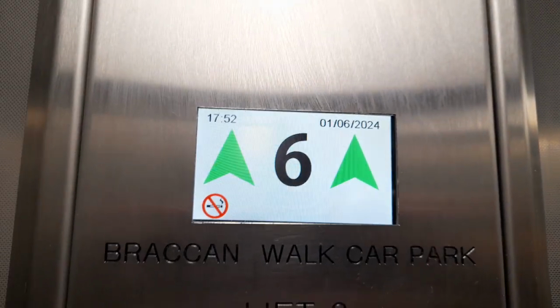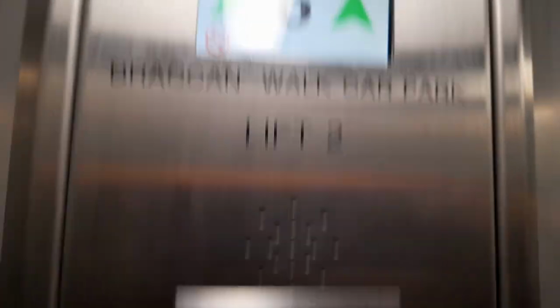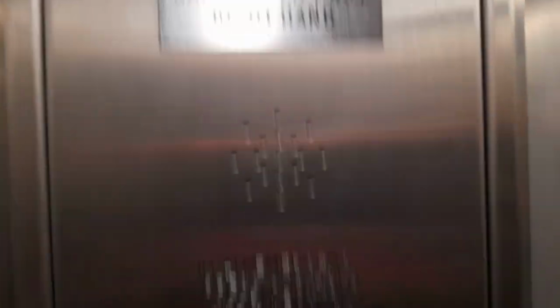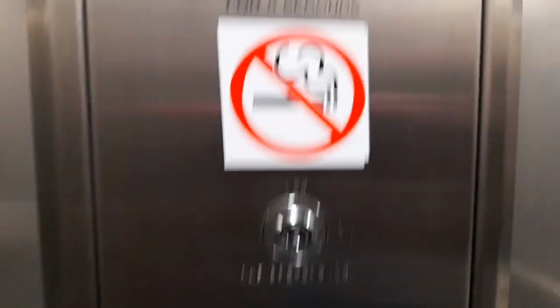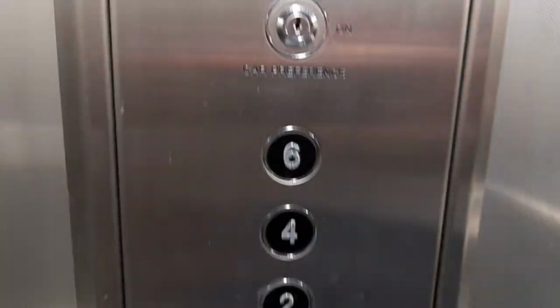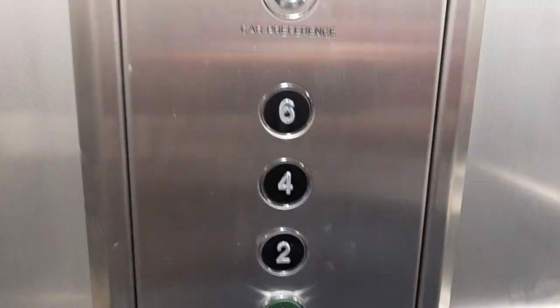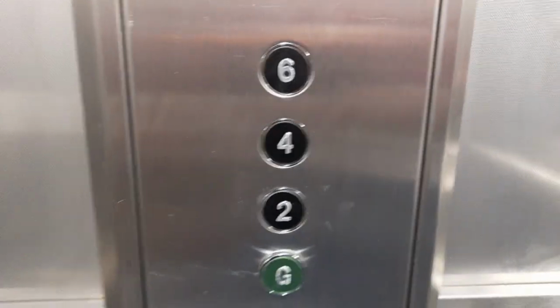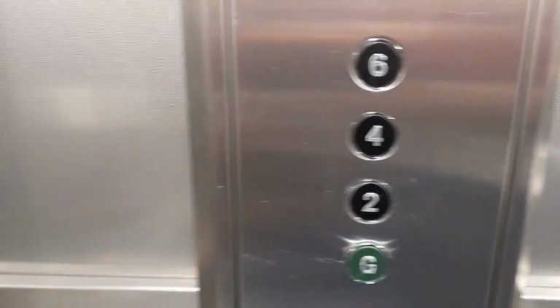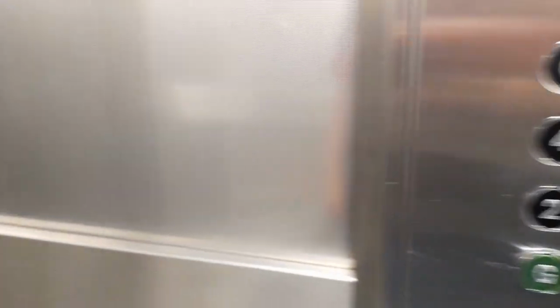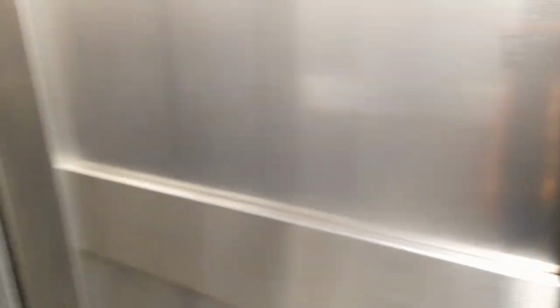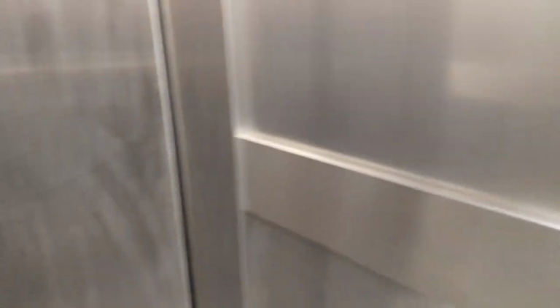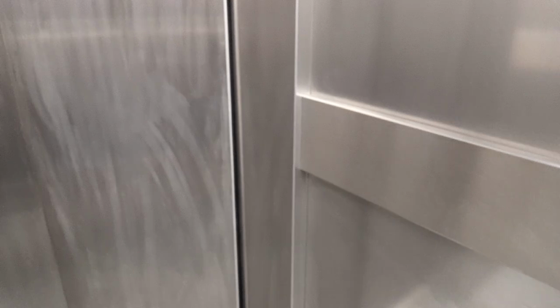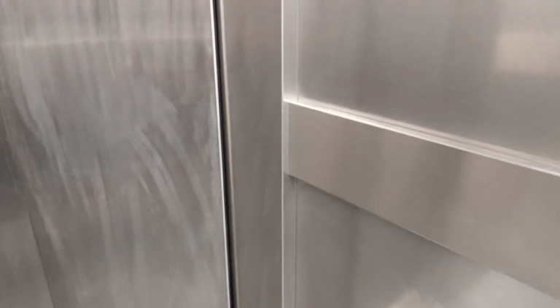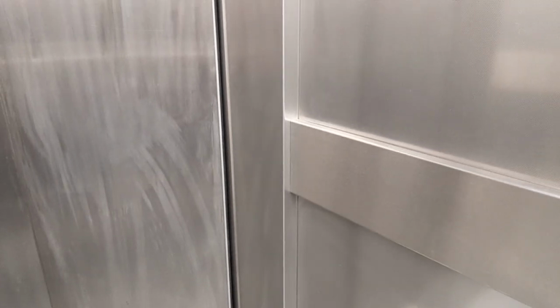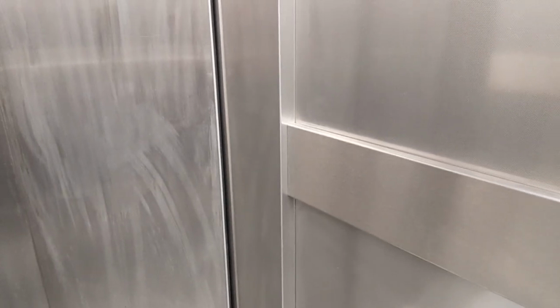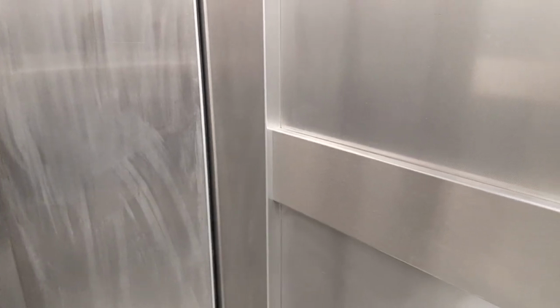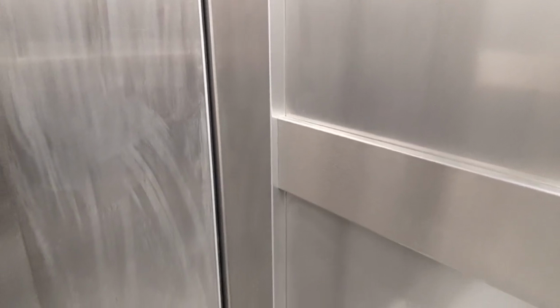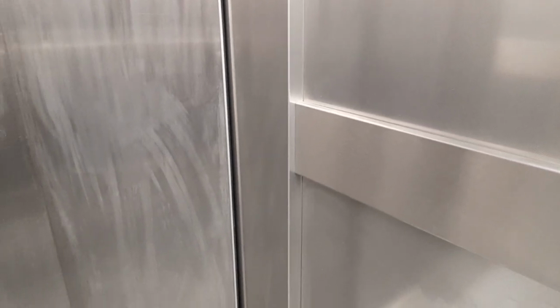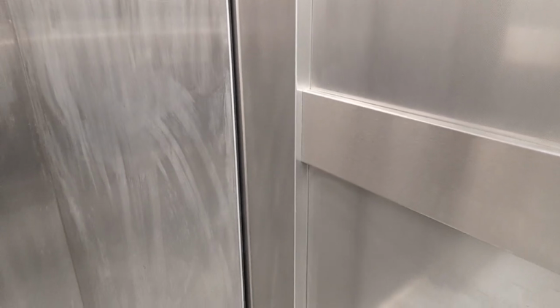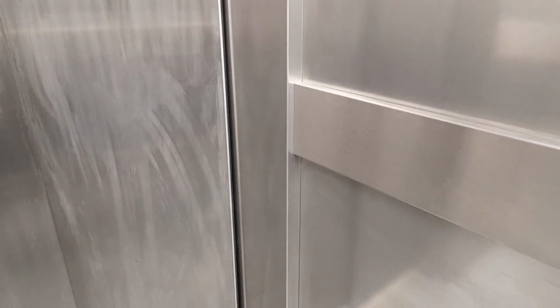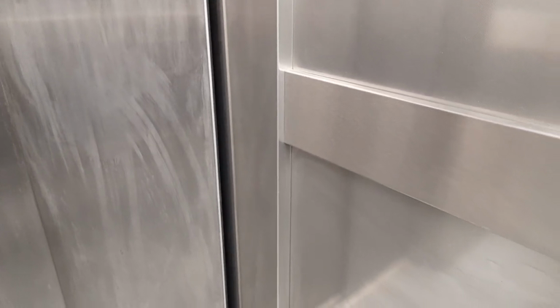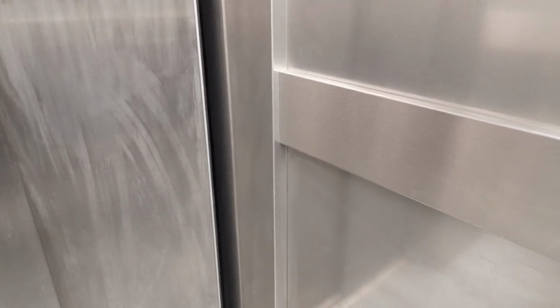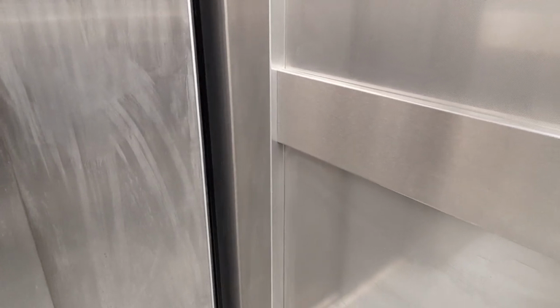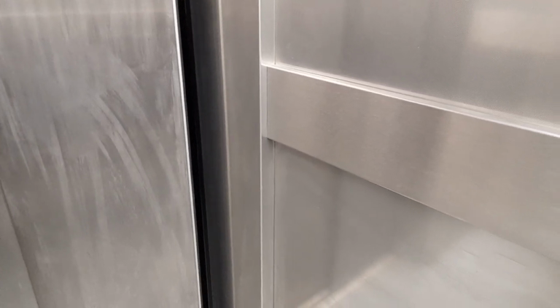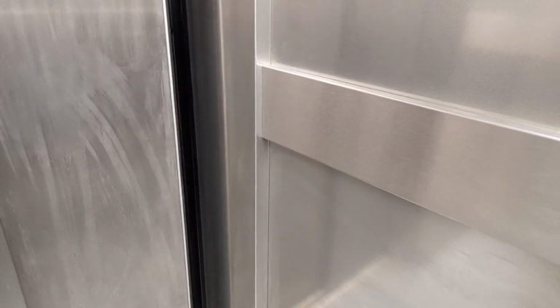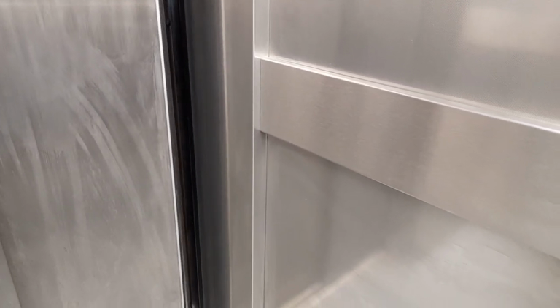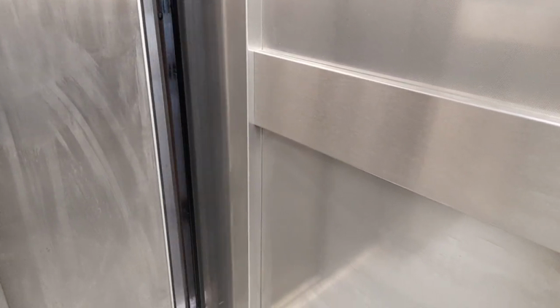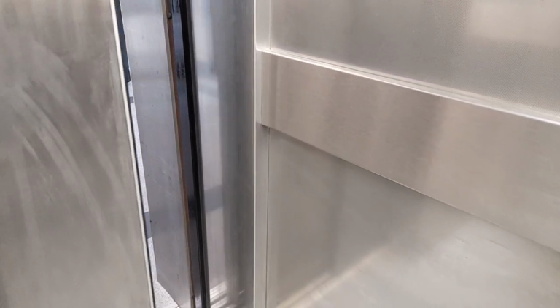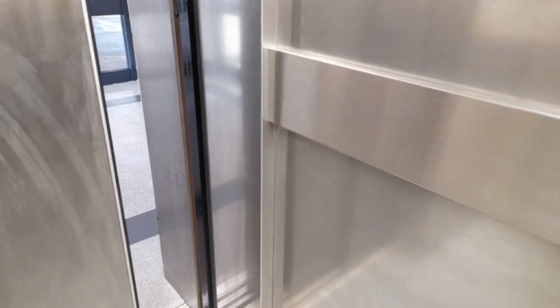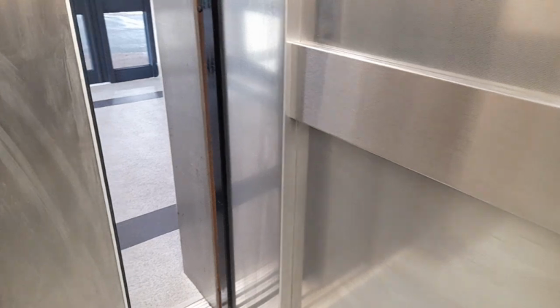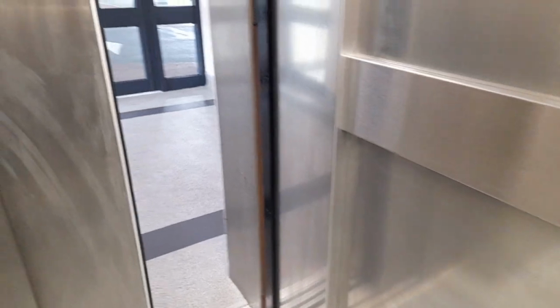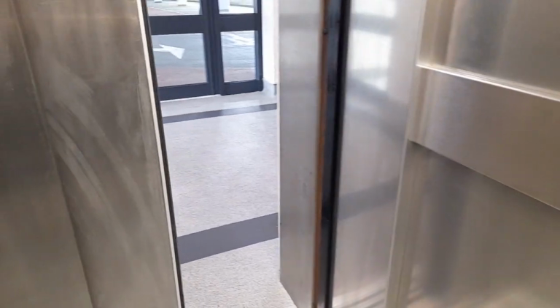Floor six. I think it was level. It's a pretty quiet level, isn't it? The door does take a while to open.